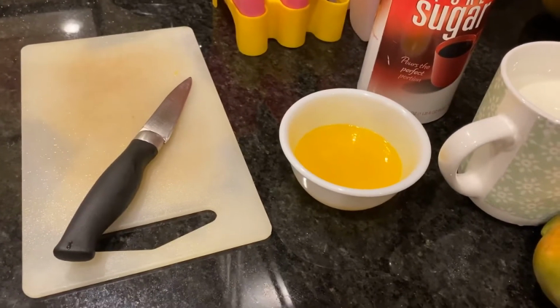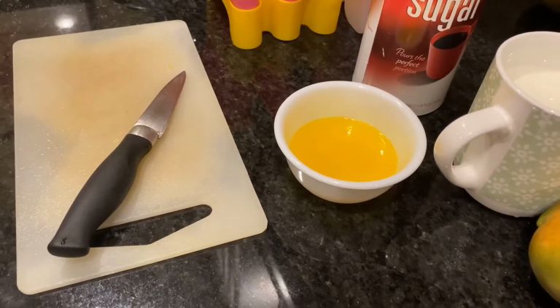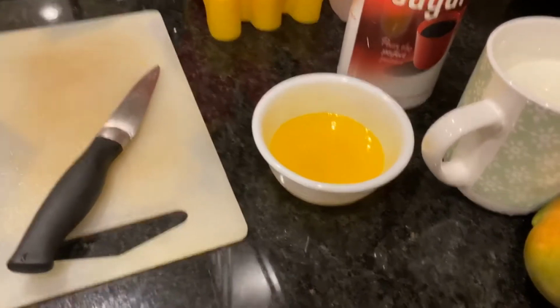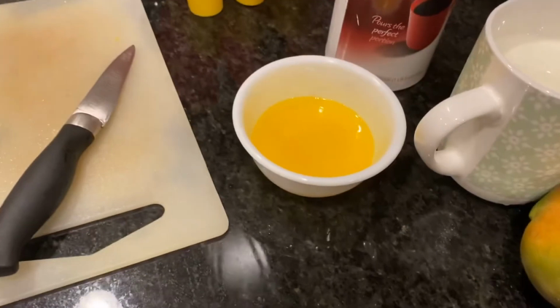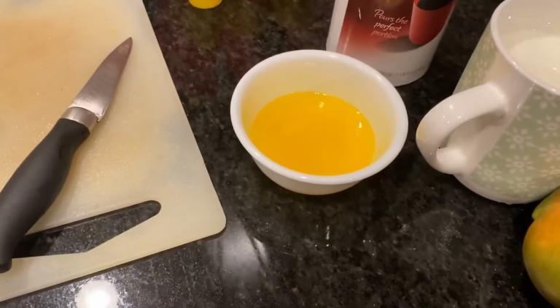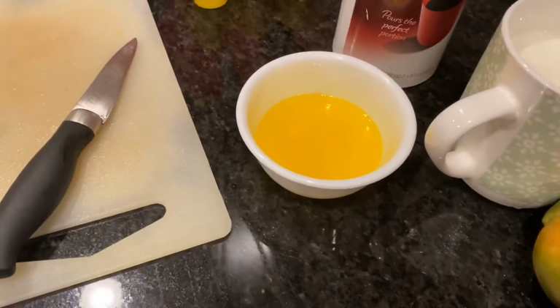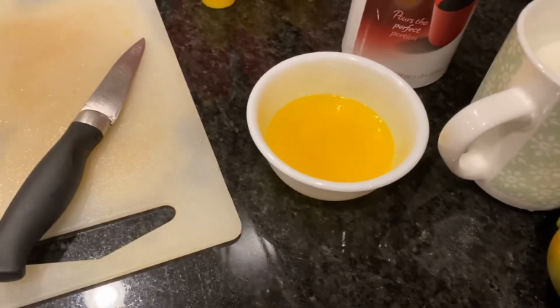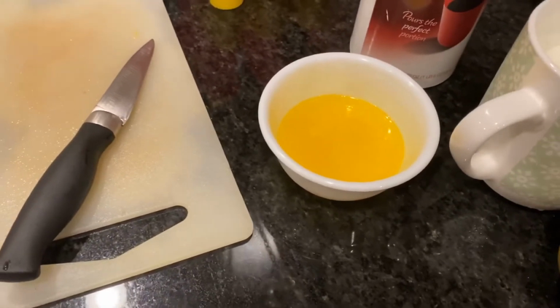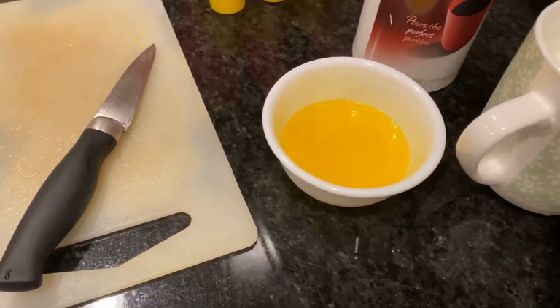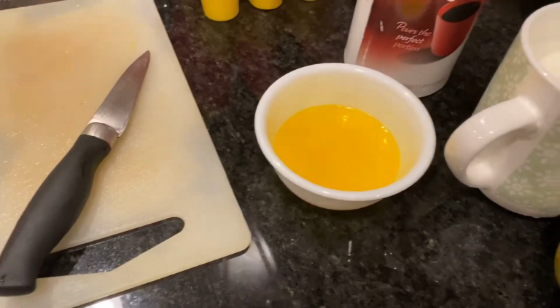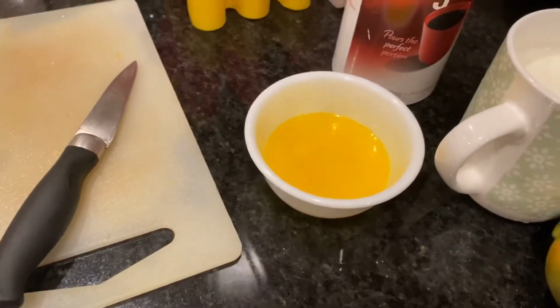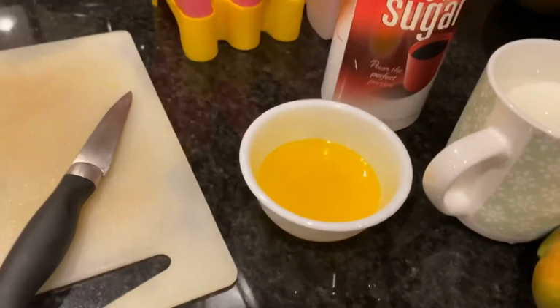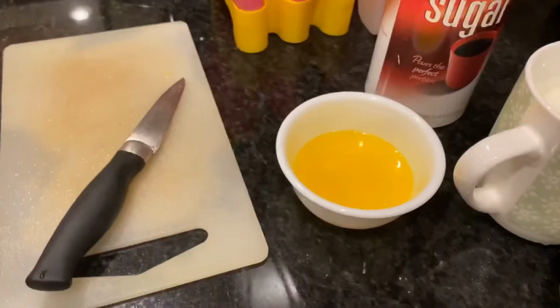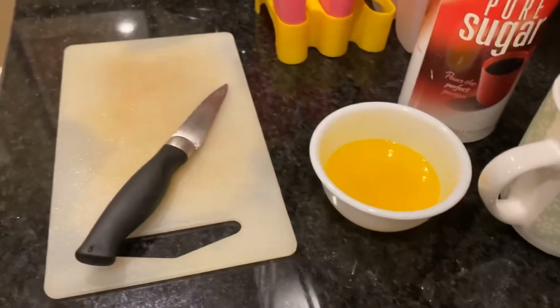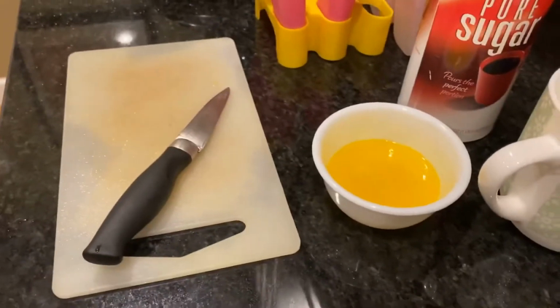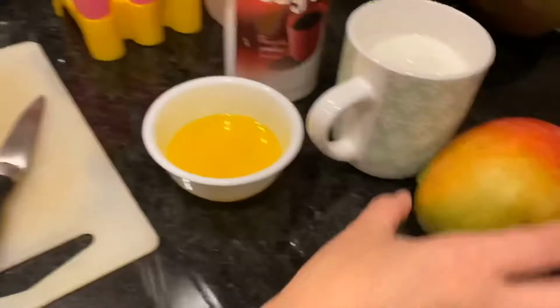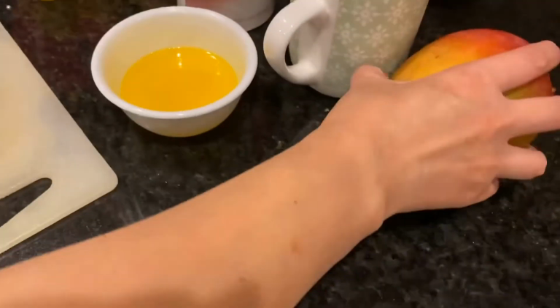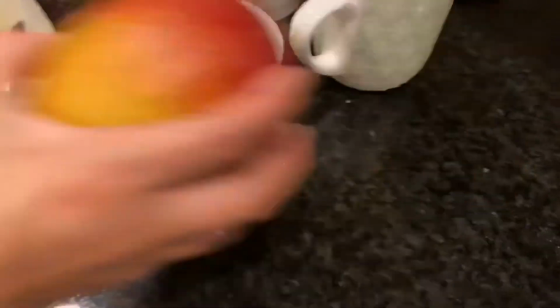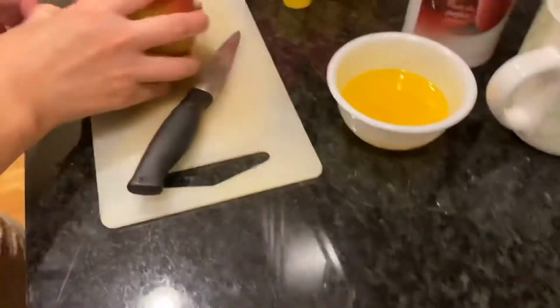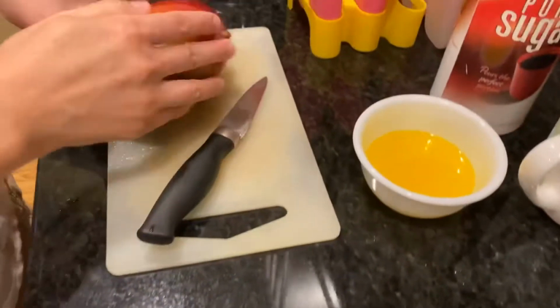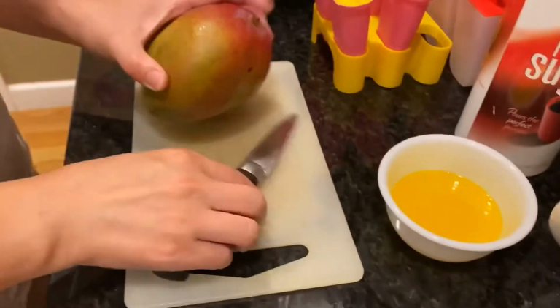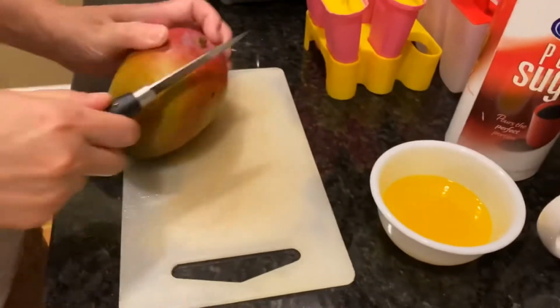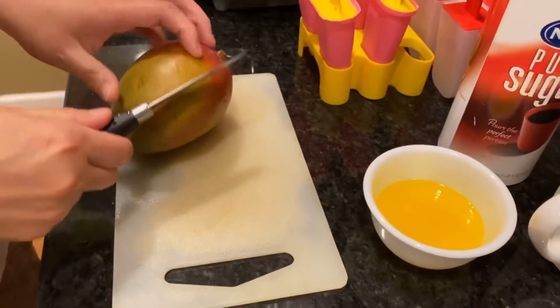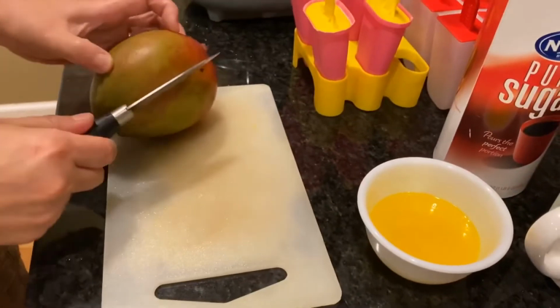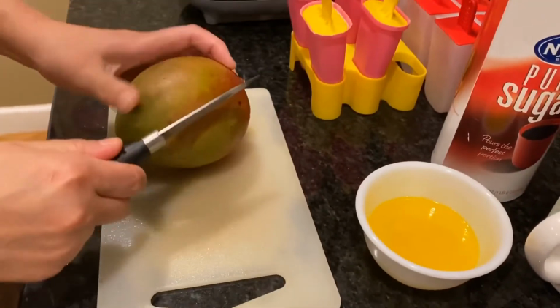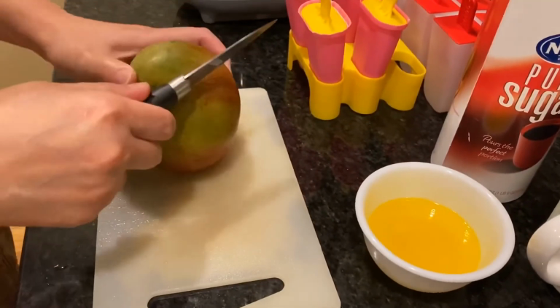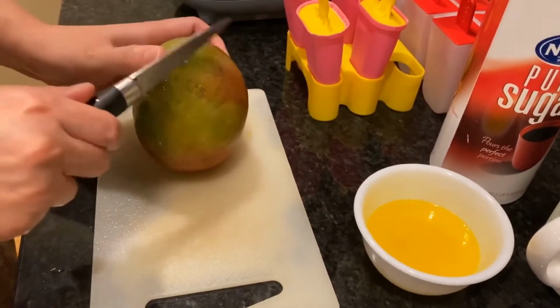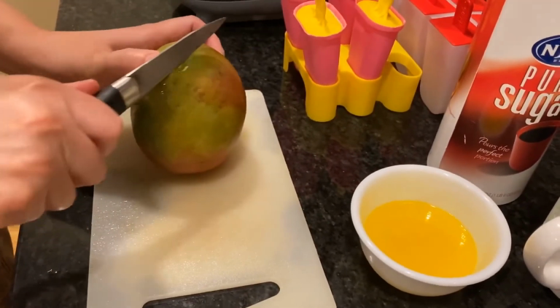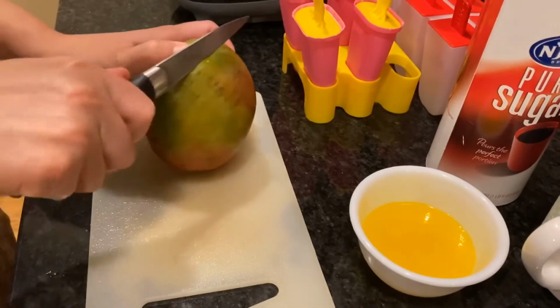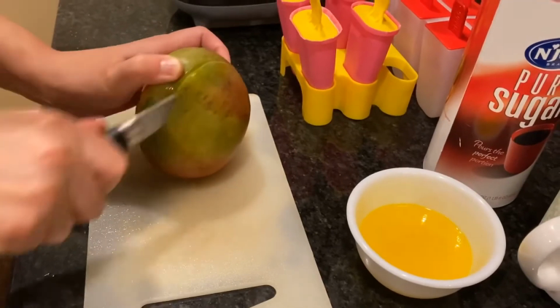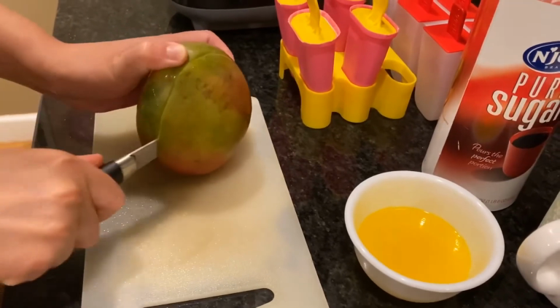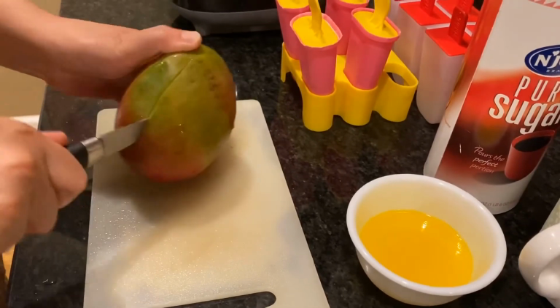The first thing you'll want to do is melt your butter — we have already melted it here. Then you'll want to take your mango and start cutting it into little cubes, so we're going to do that here.